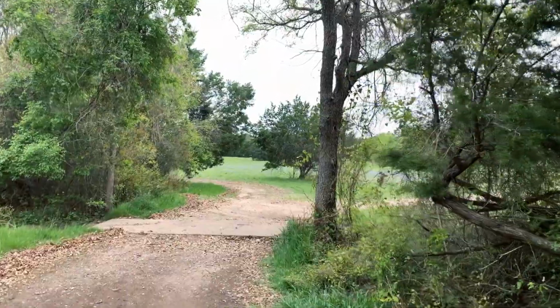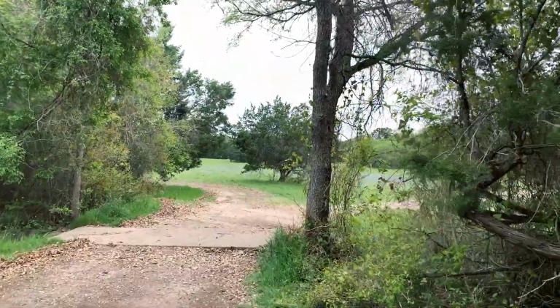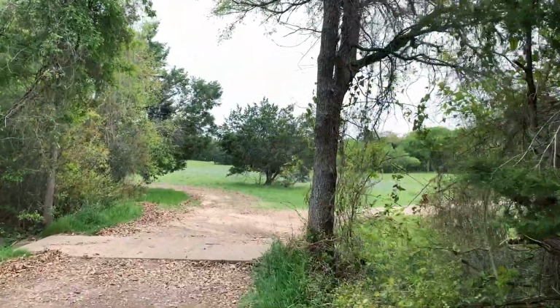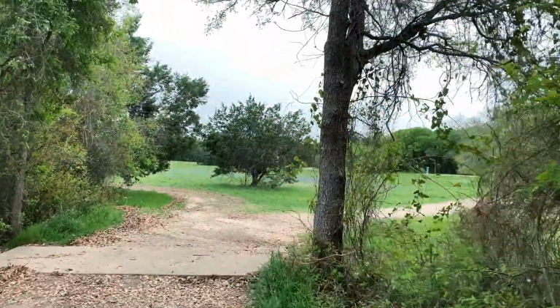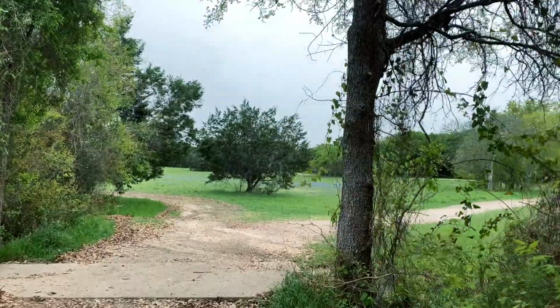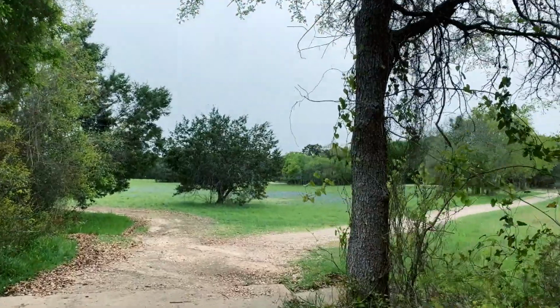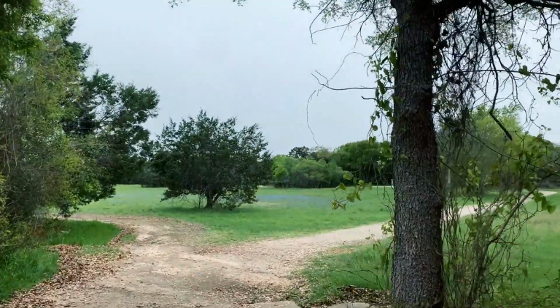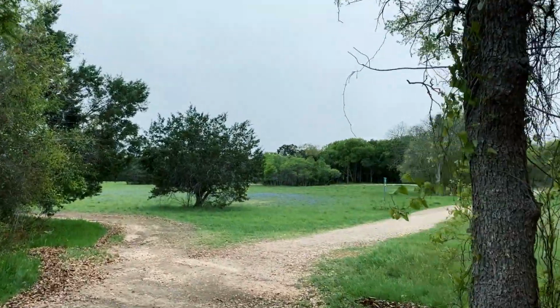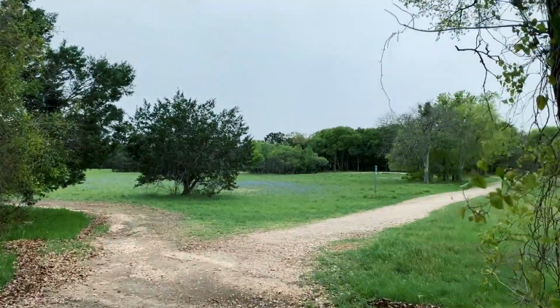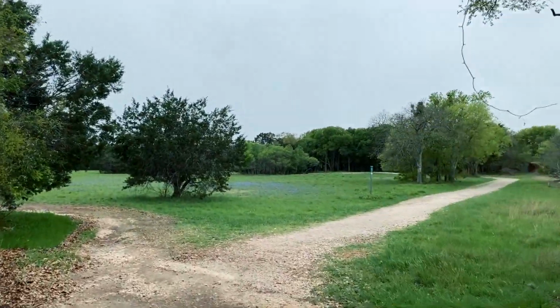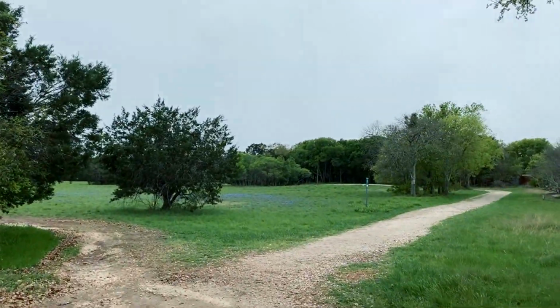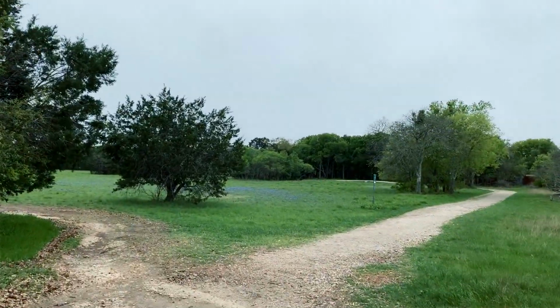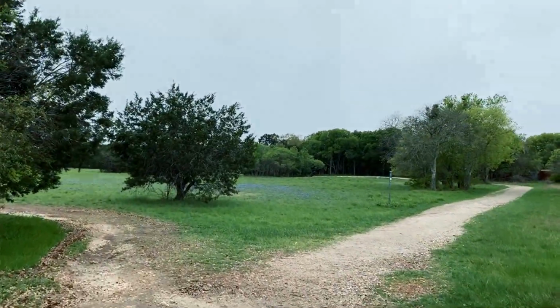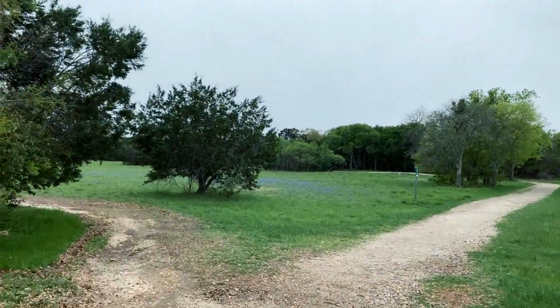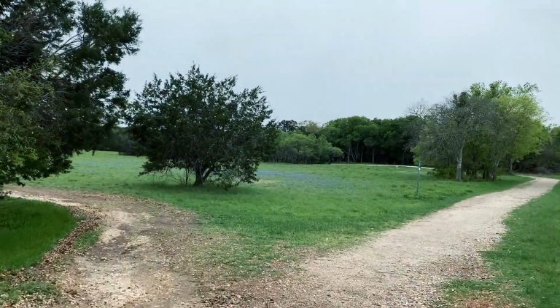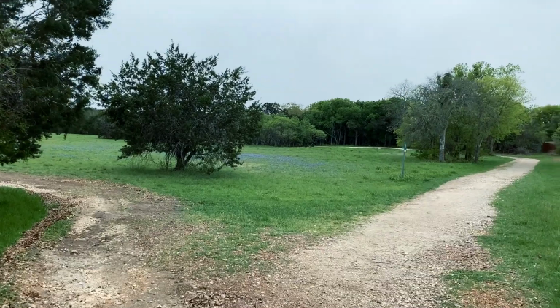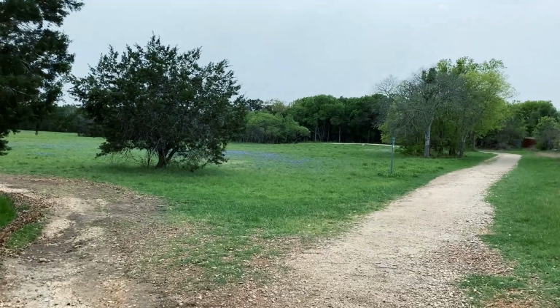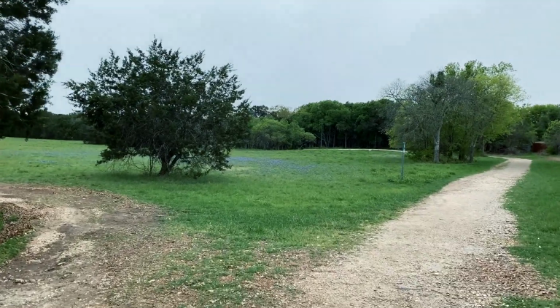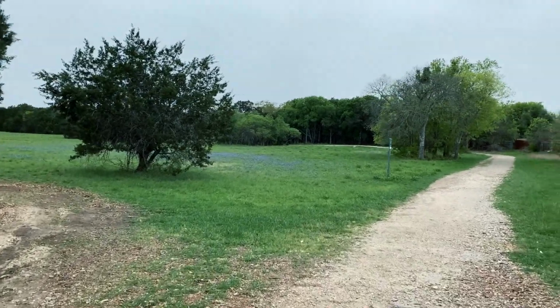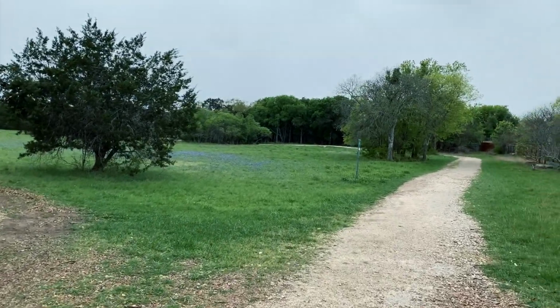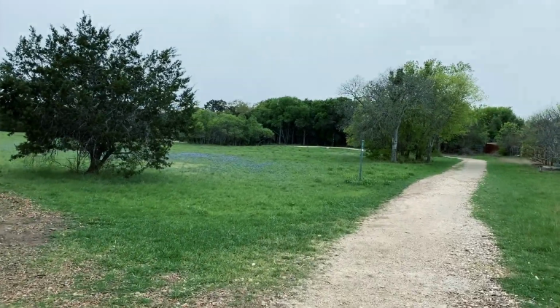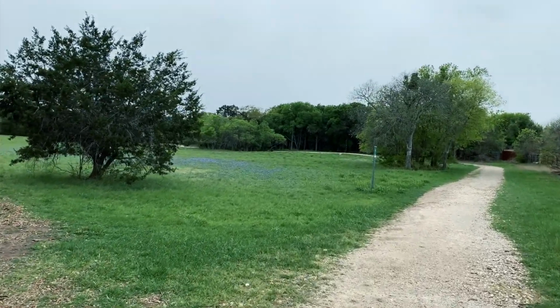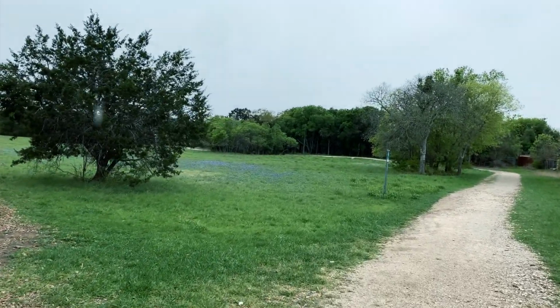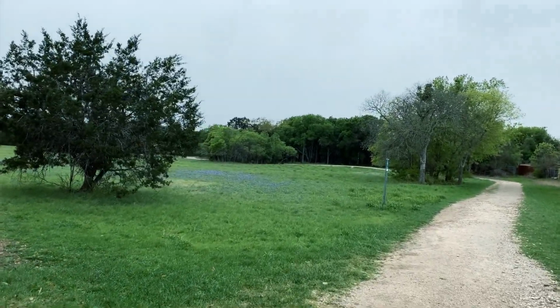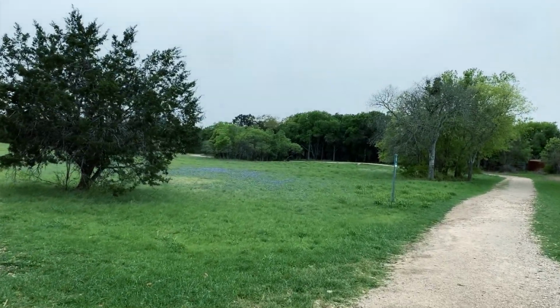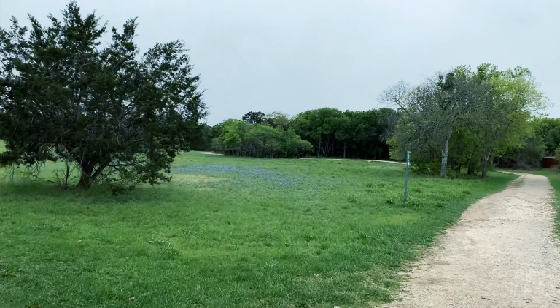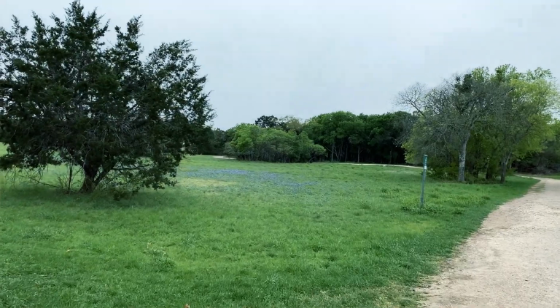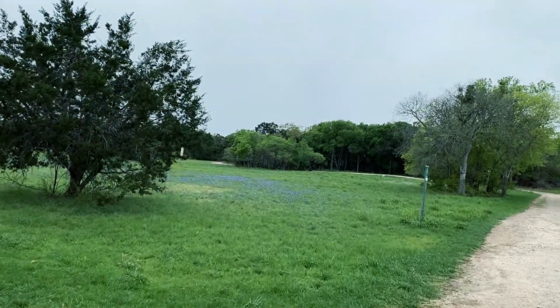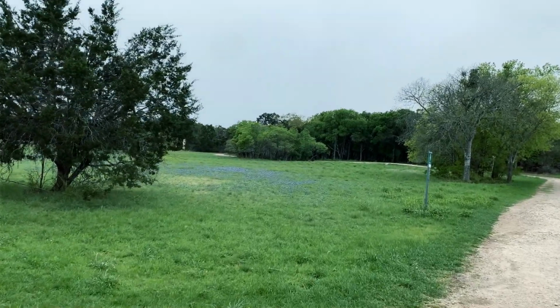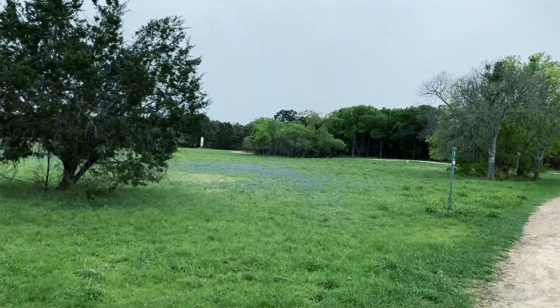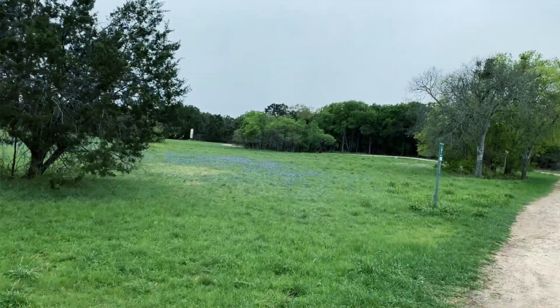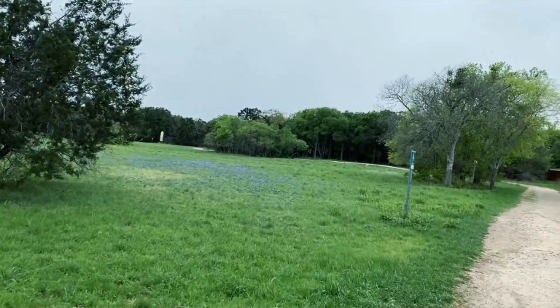Now we're coming to a field where we're going to see more bluebonnets — yes, more bluebonnets! Like a blanket over here. Well, they're not super abundant, but we've got a nice patch of them right here.